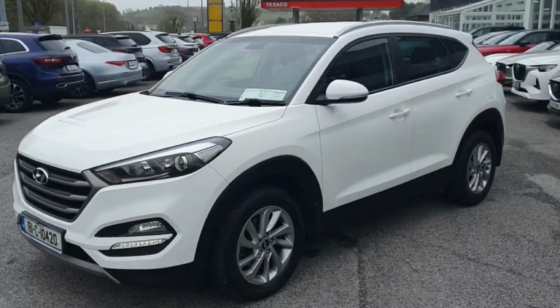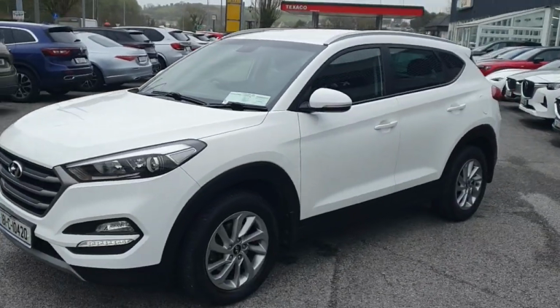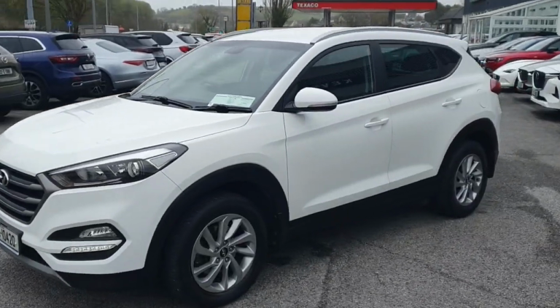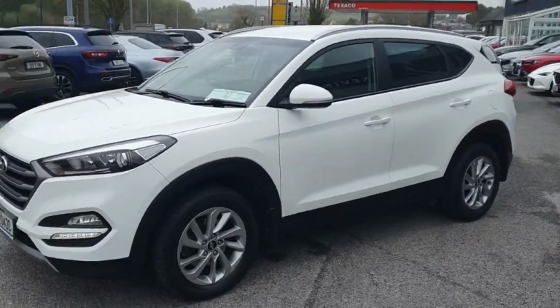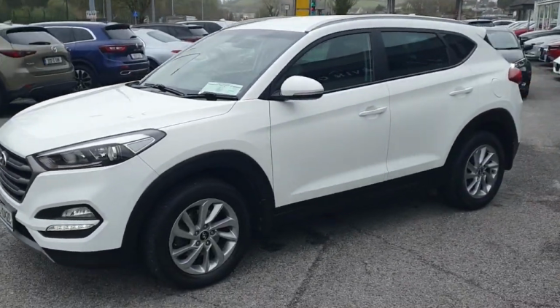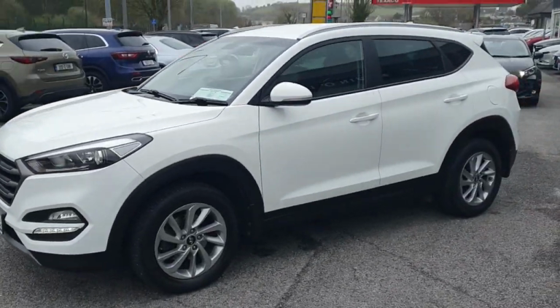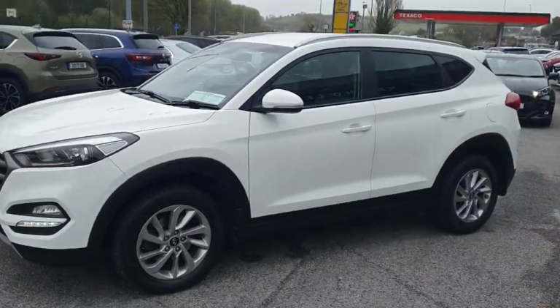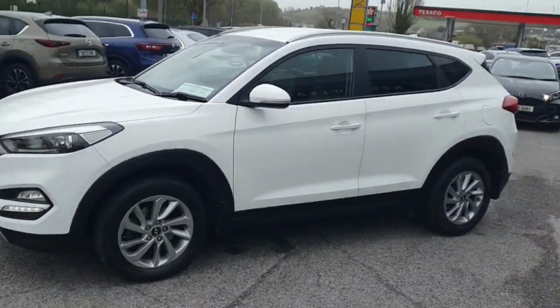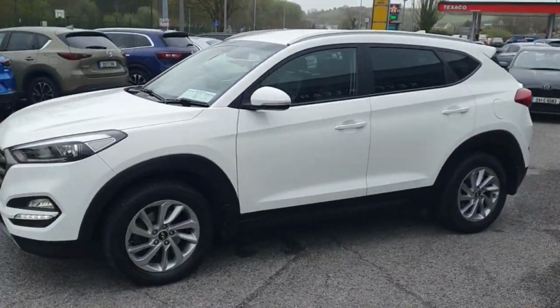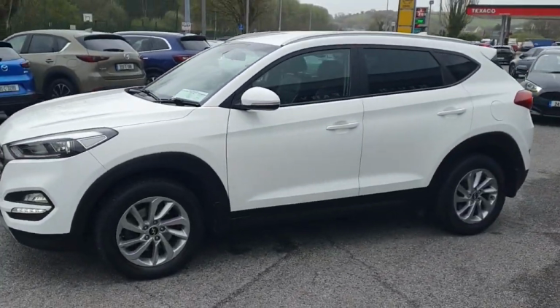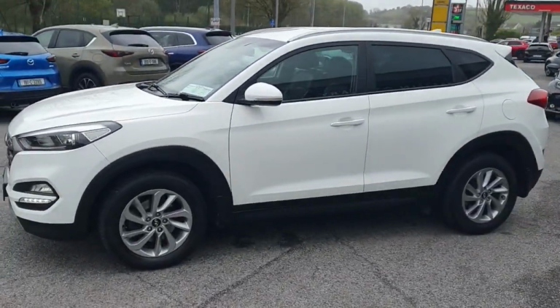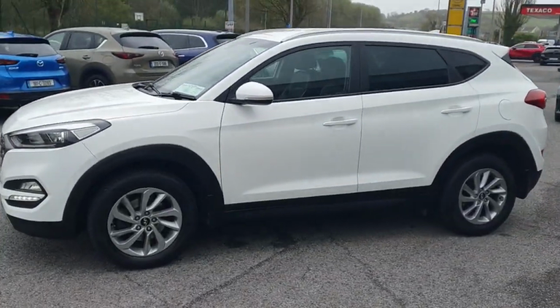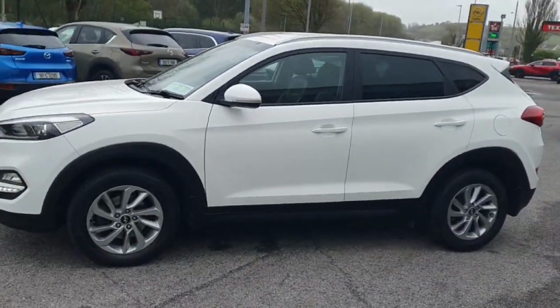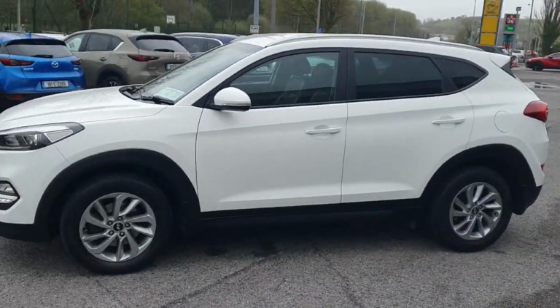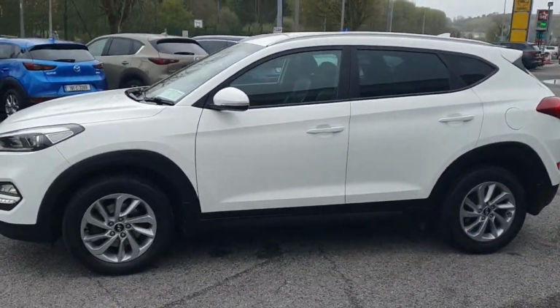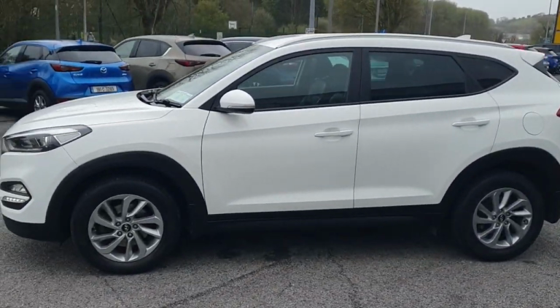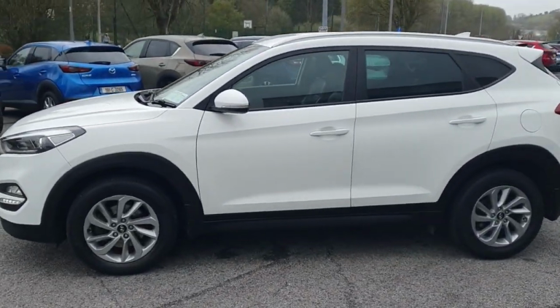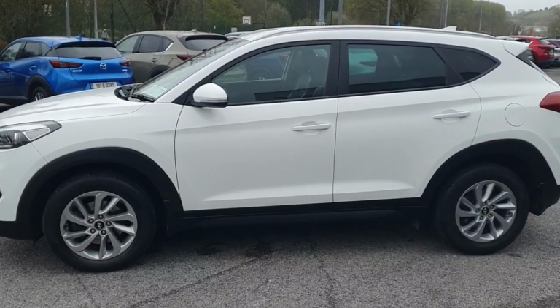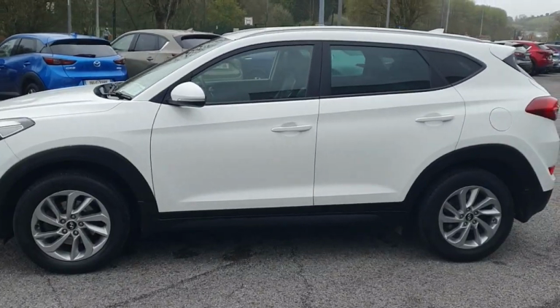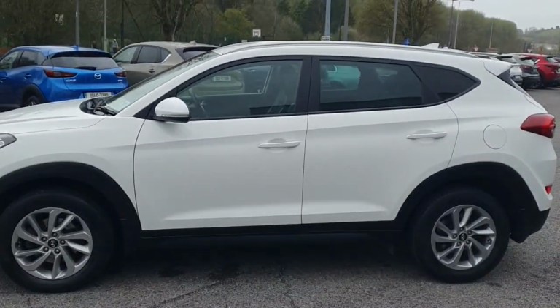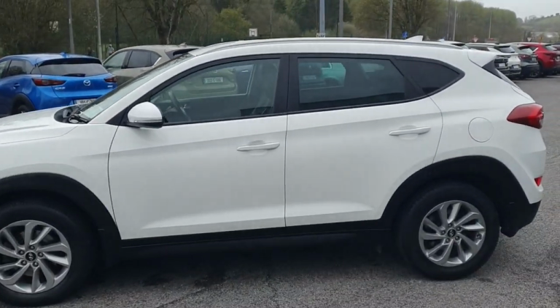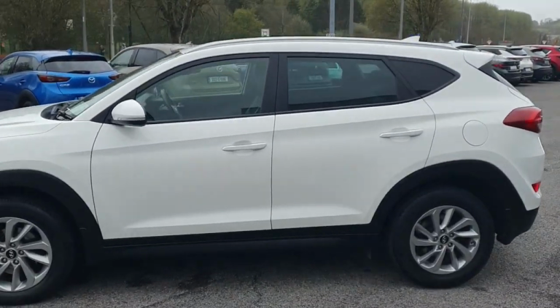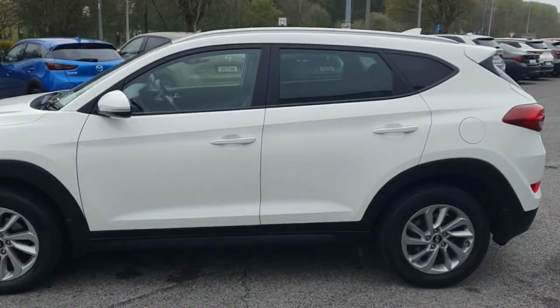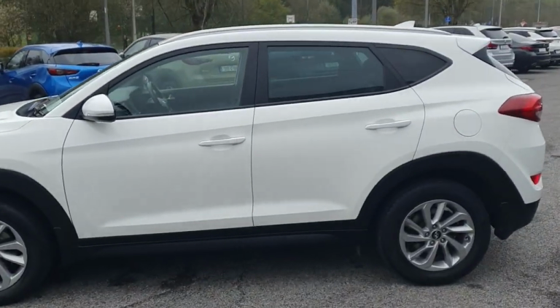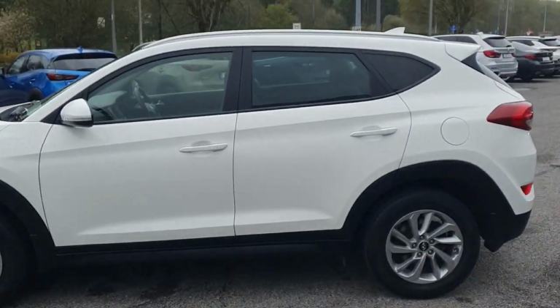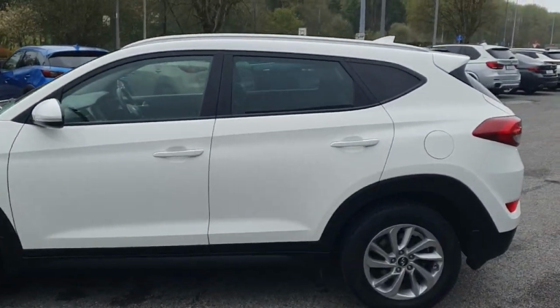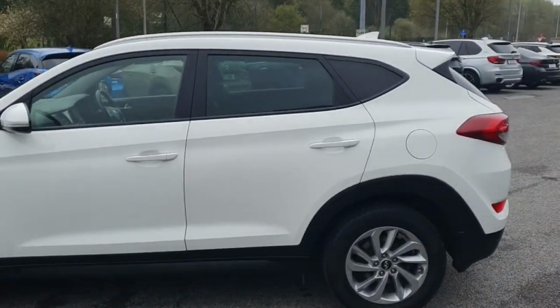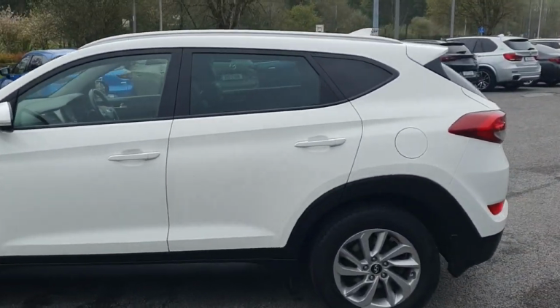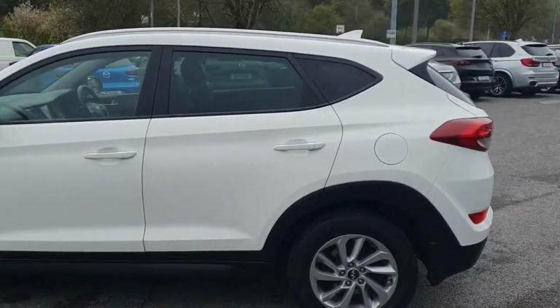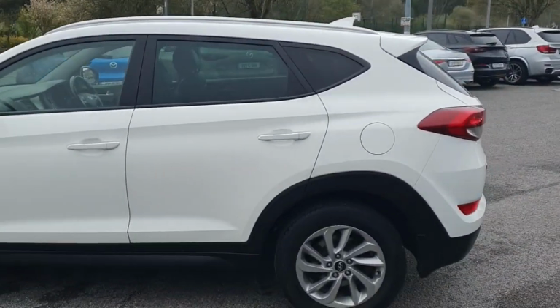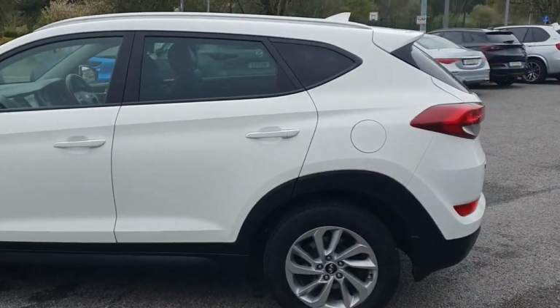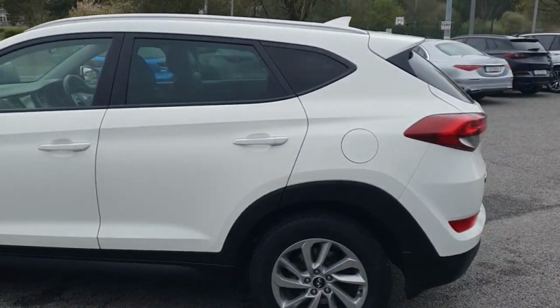Coming around the side, you can see it's a really nice shape. Got the color-coded mirrors and handles, and silver alloys that go really well with the color.